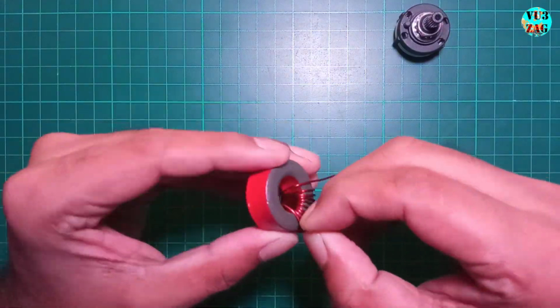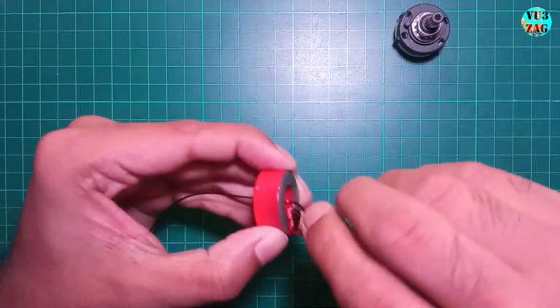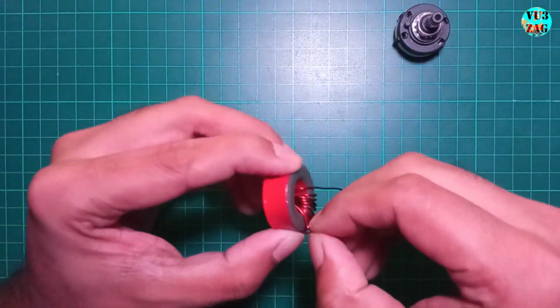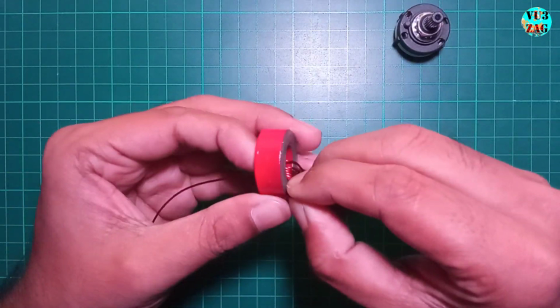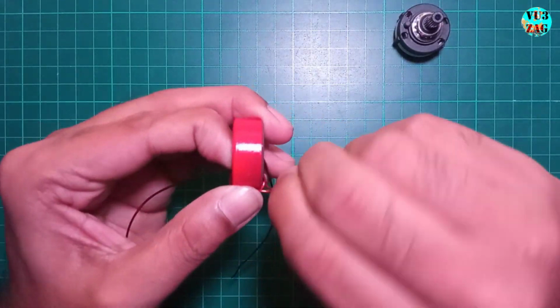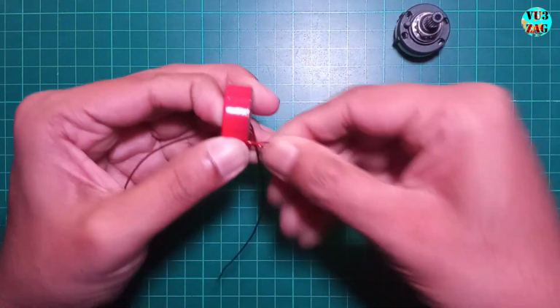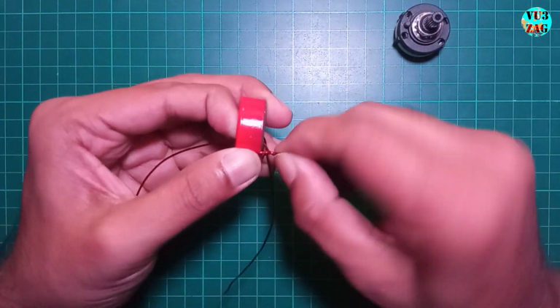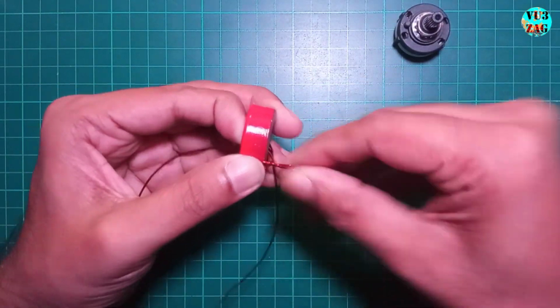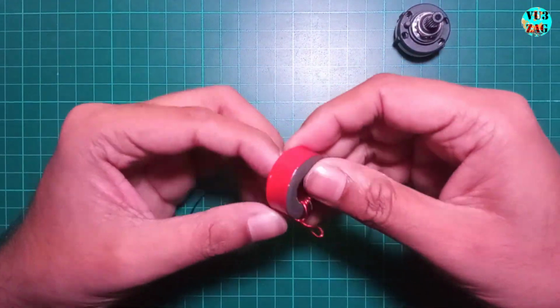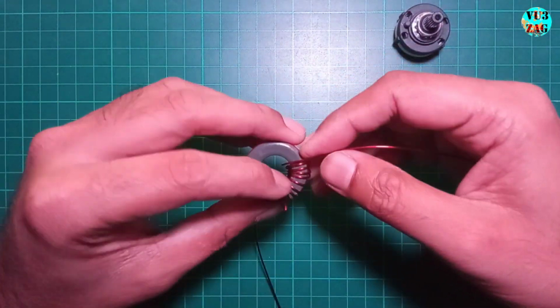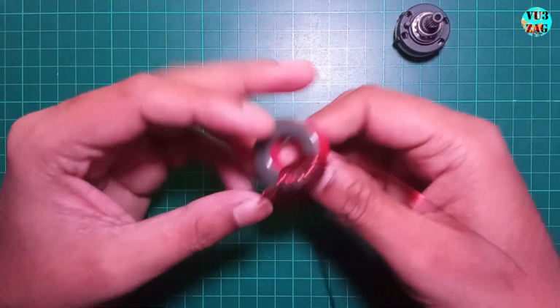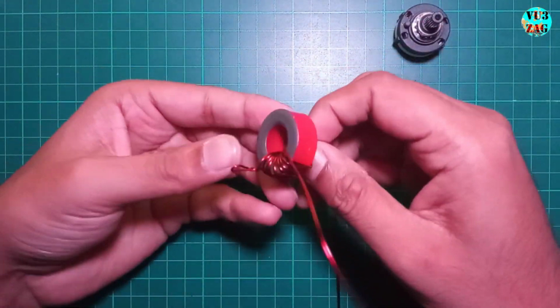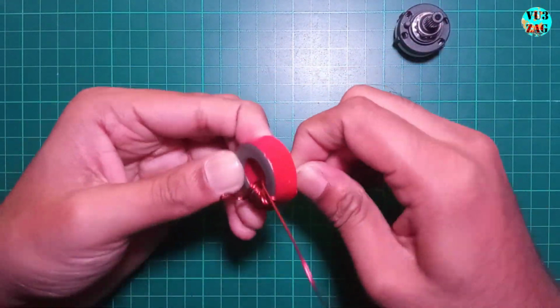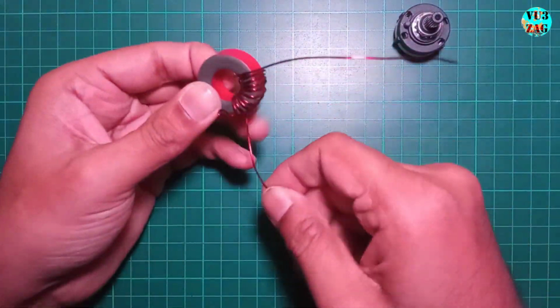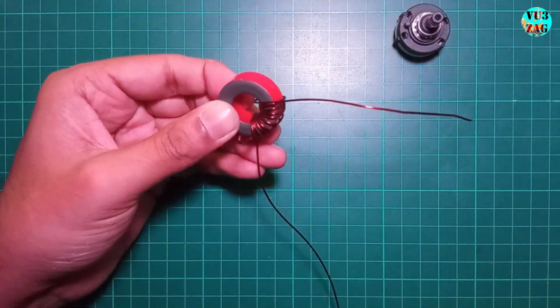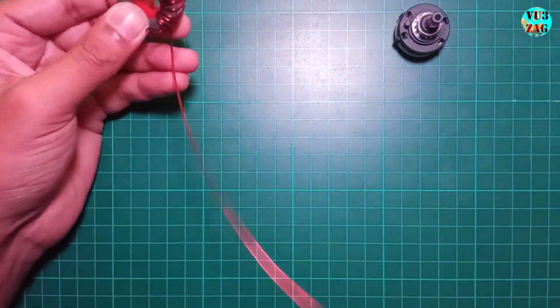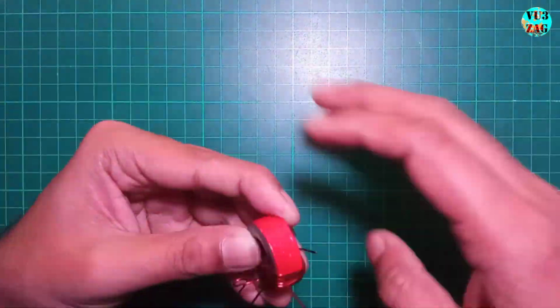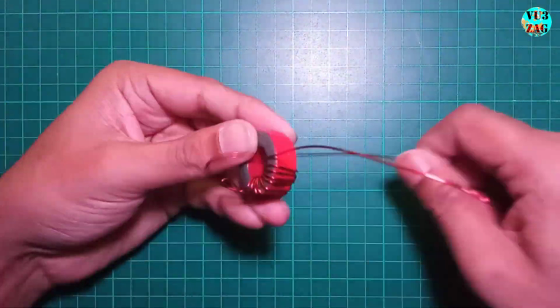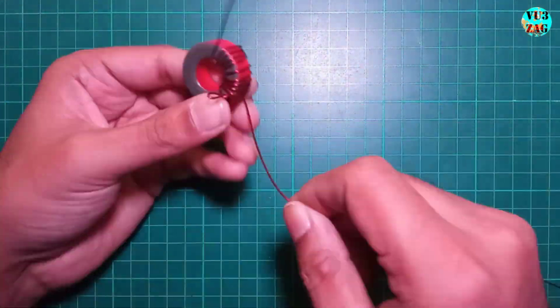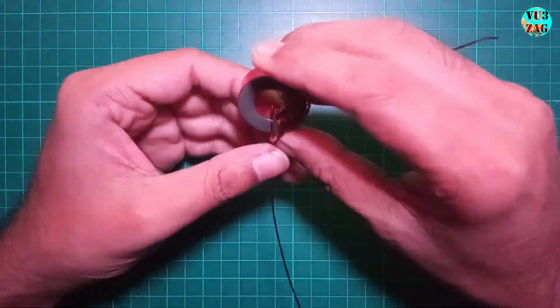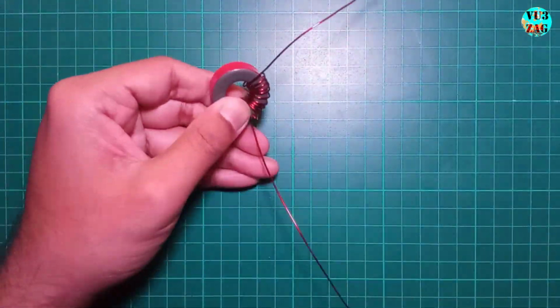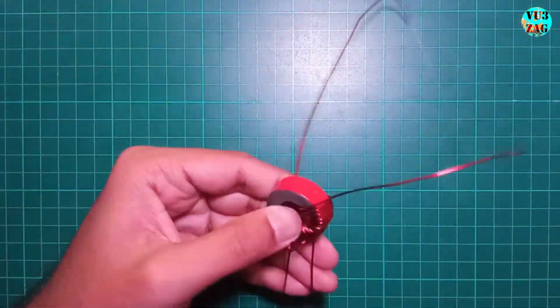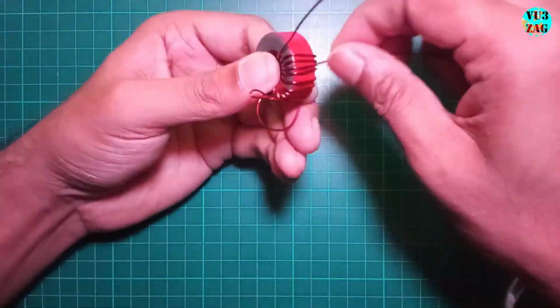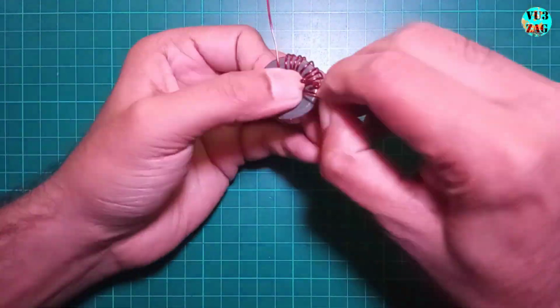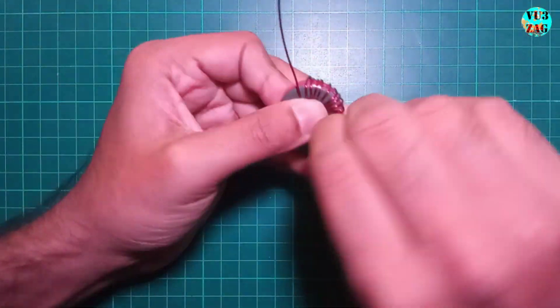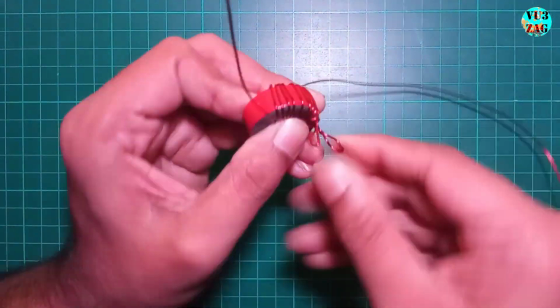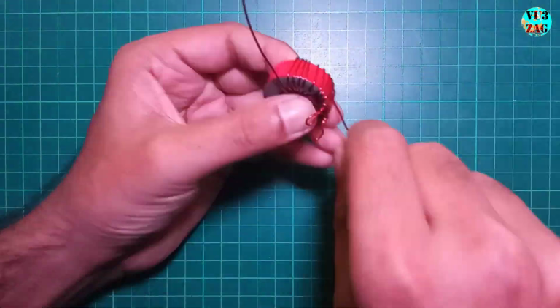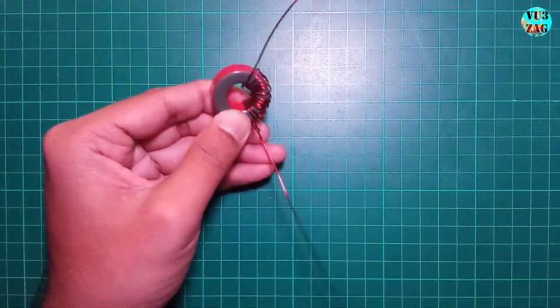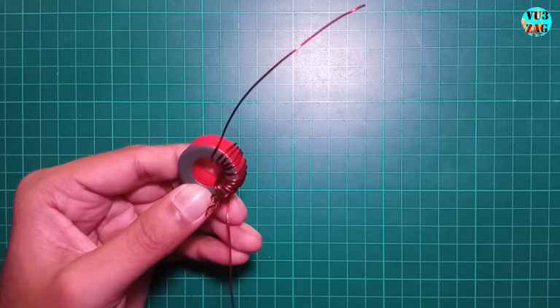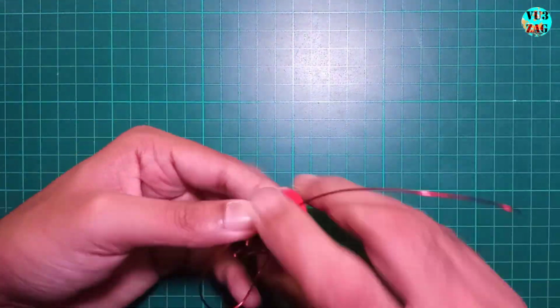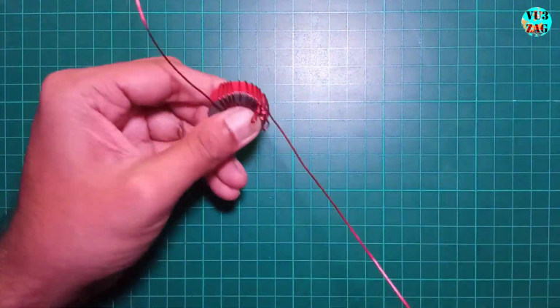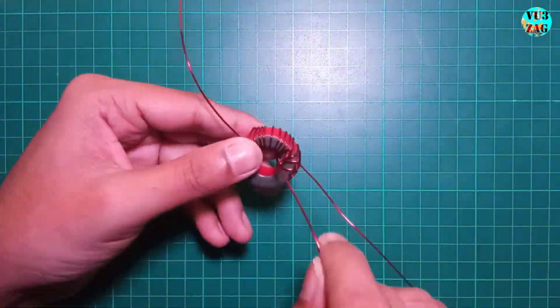We'll solder these points to the rotary switch later, so ensure you keep enough length. The end of wire after the 35th turn will serve as the 12th tap.